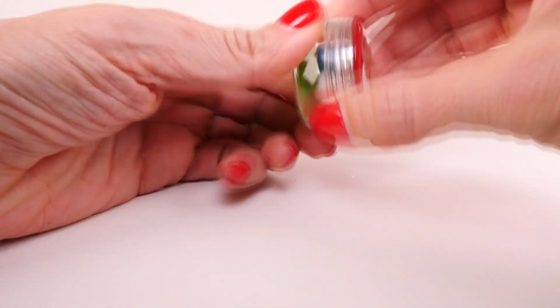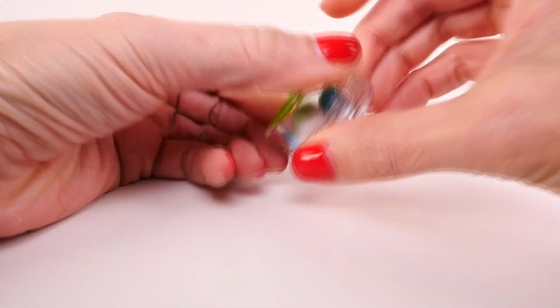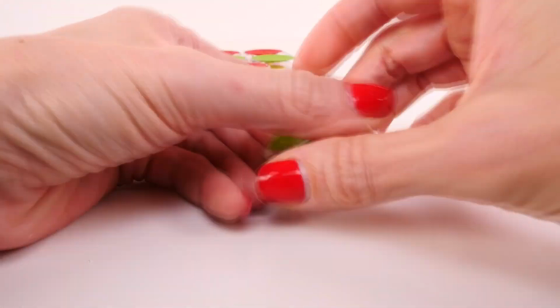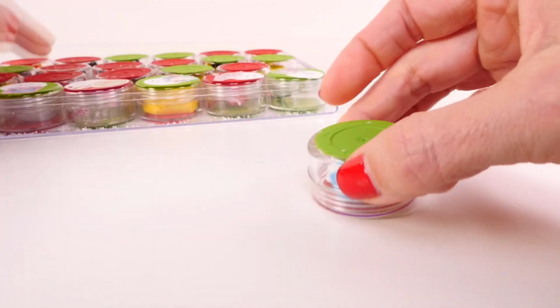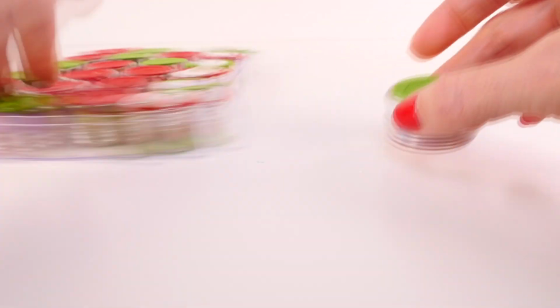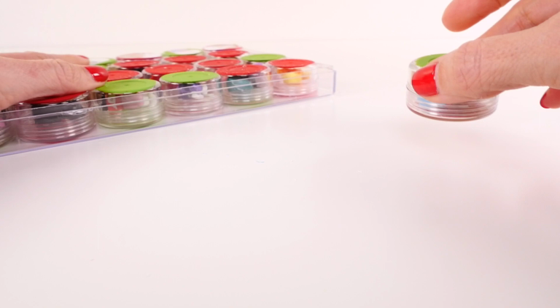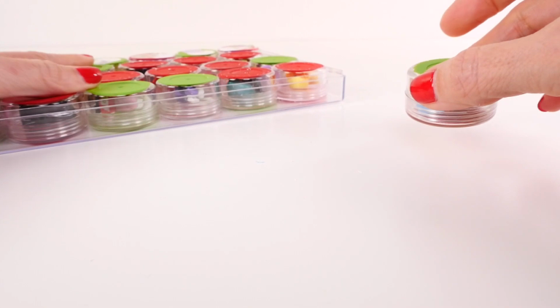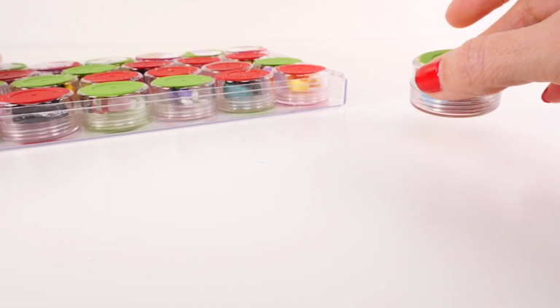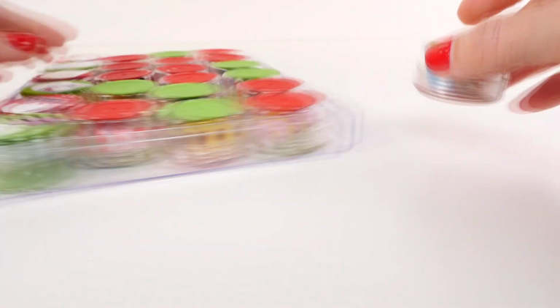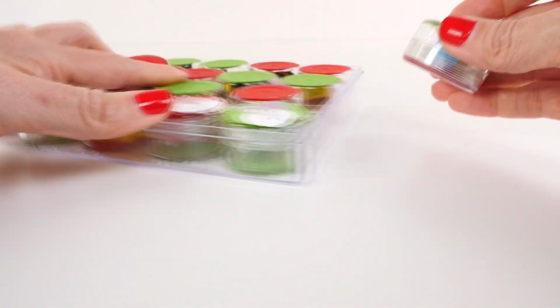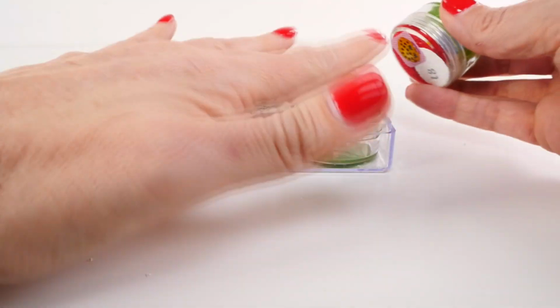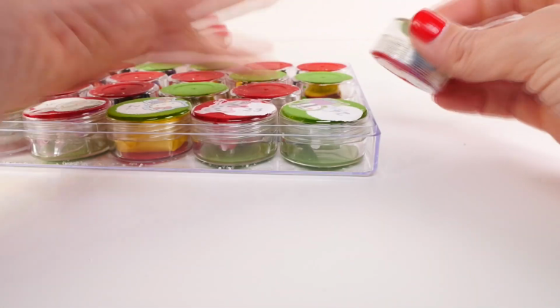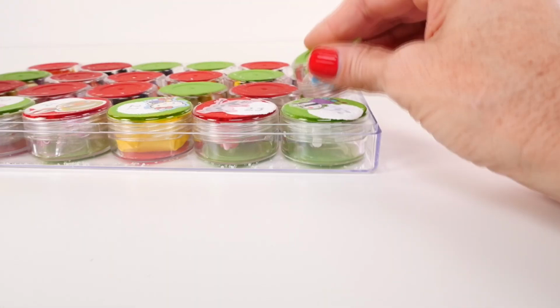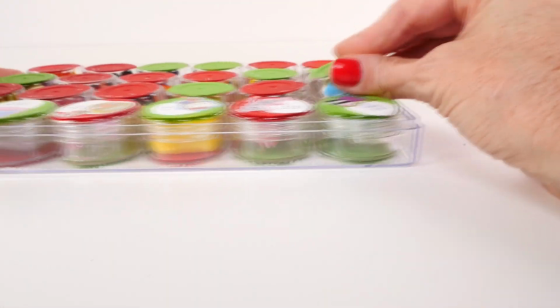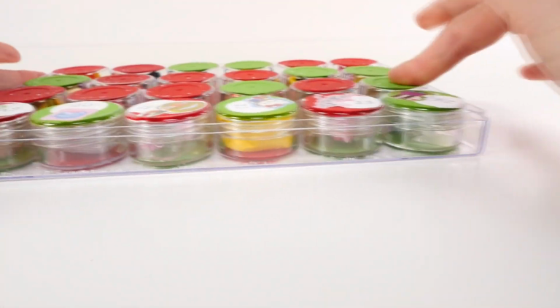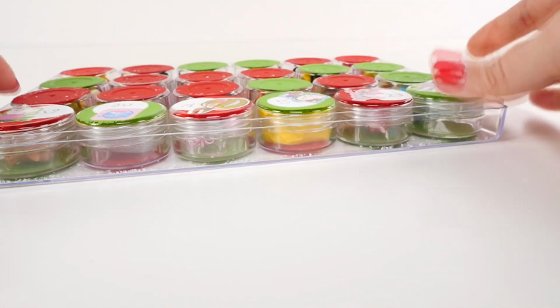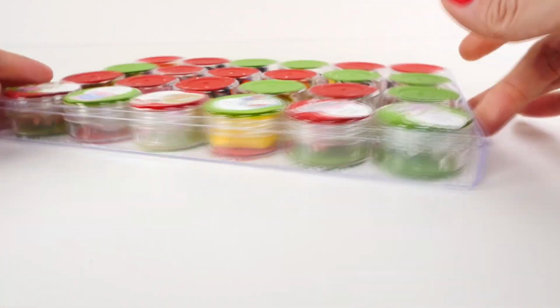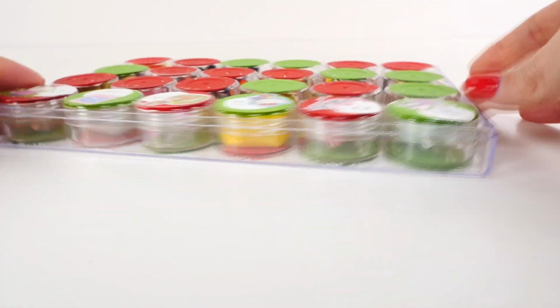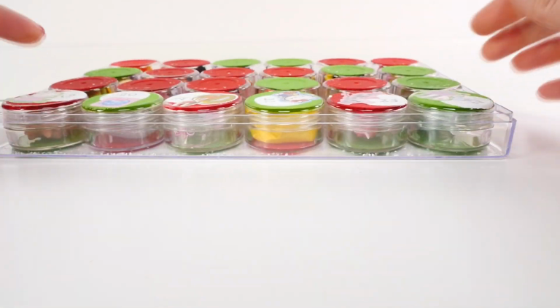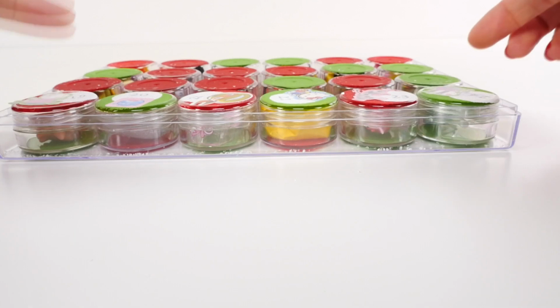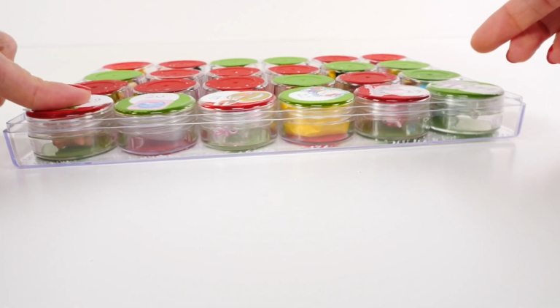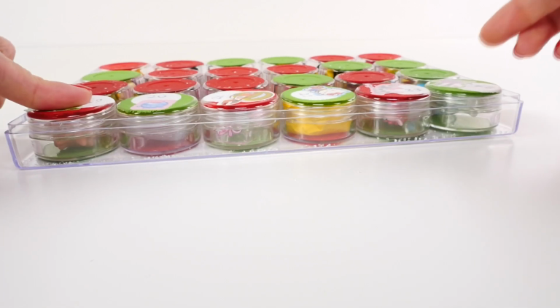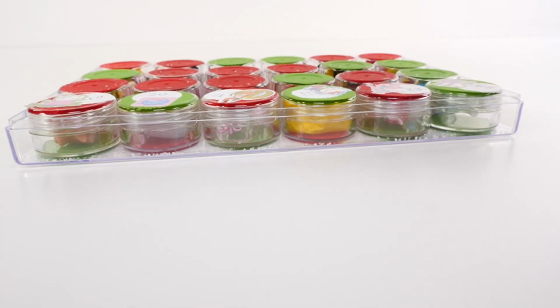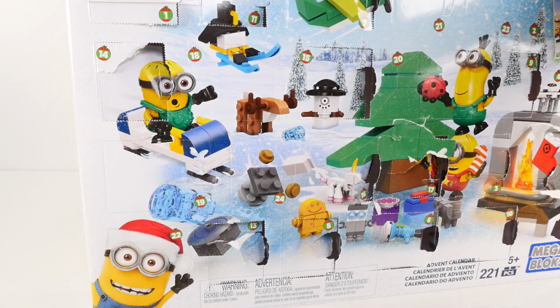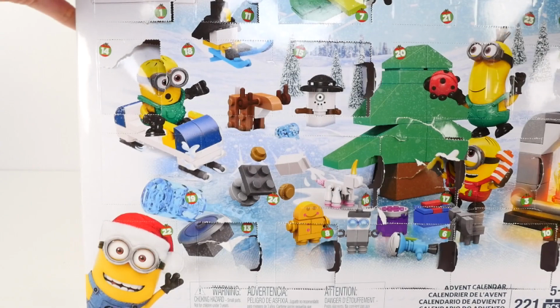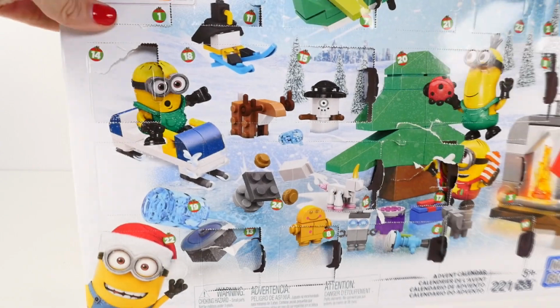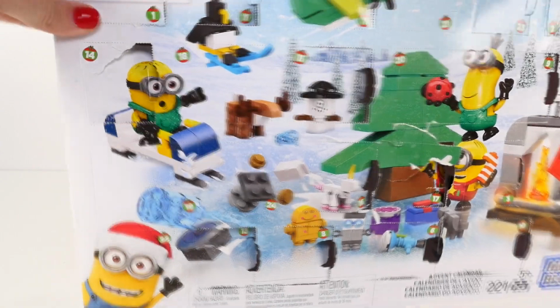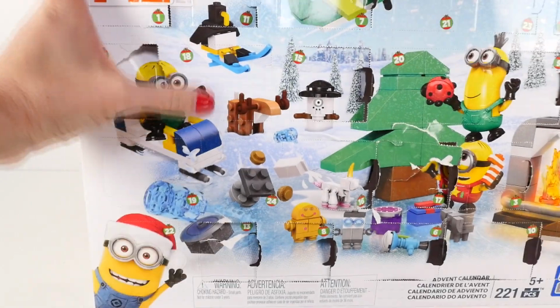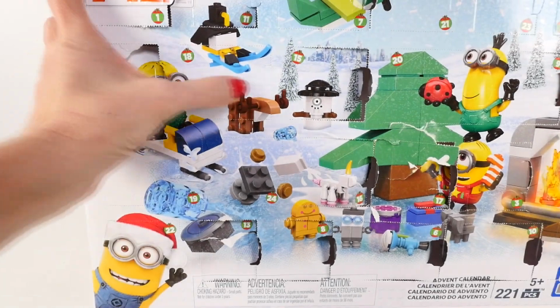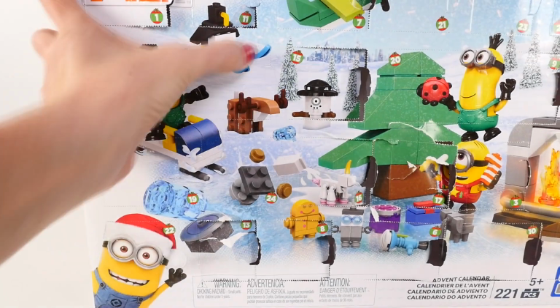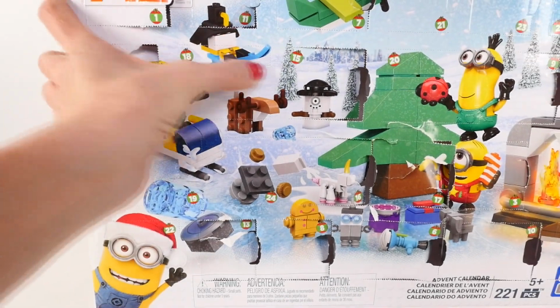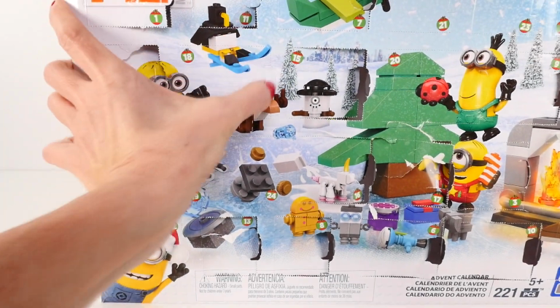Hop back in your container and we'll be back for more from this advent calendar tomorrow, where we're gonna start a brand new row. Alright, it's time for our Despicable Me advent calendar!